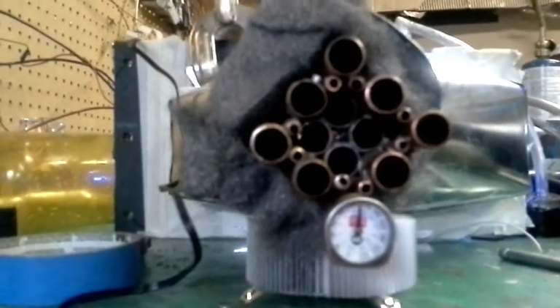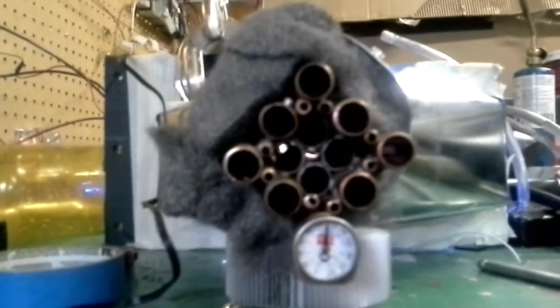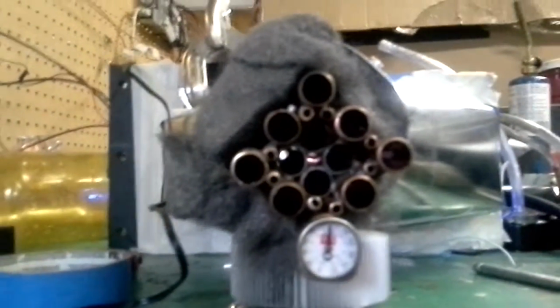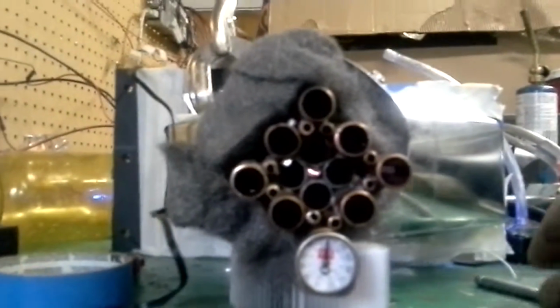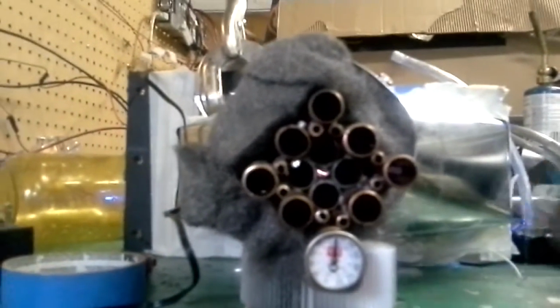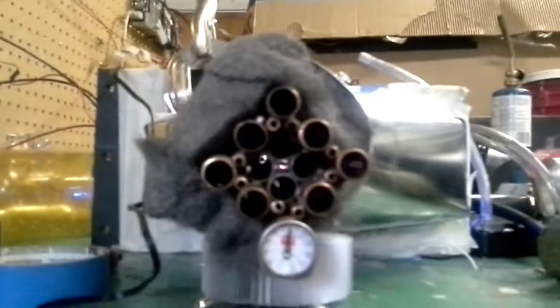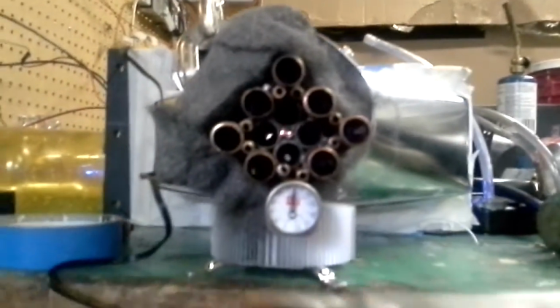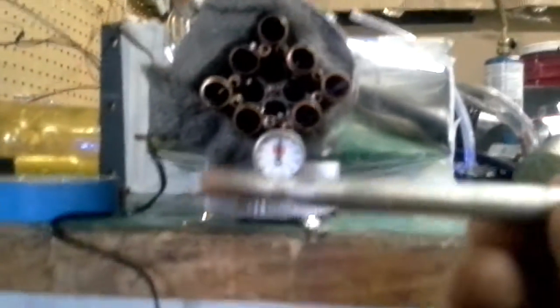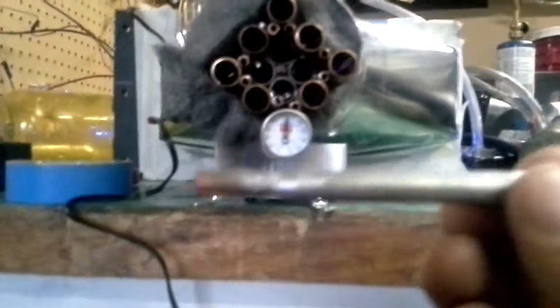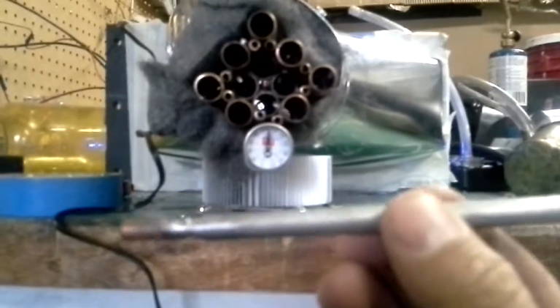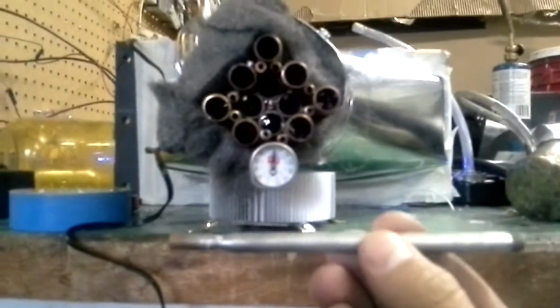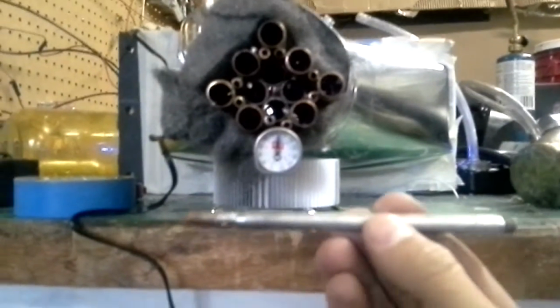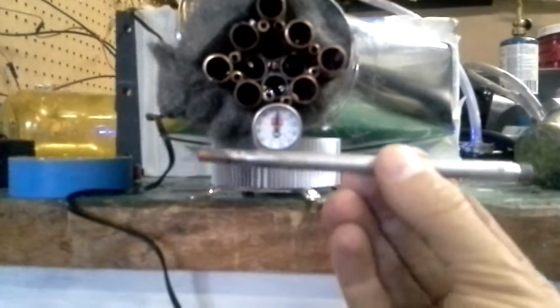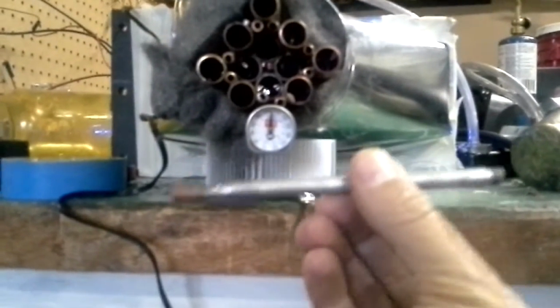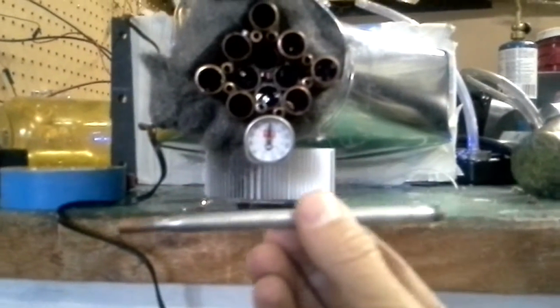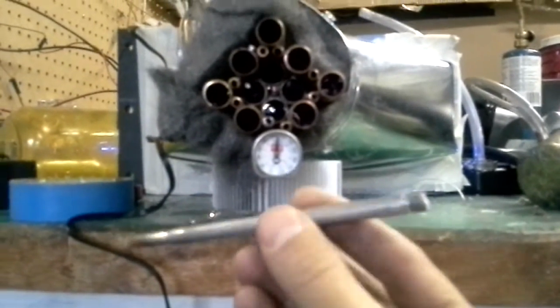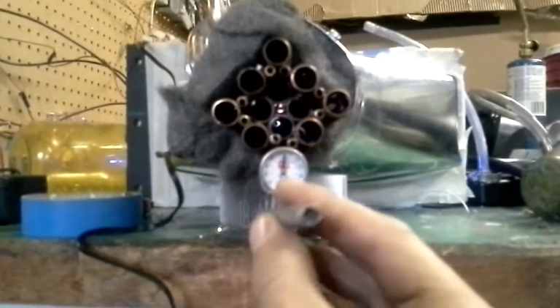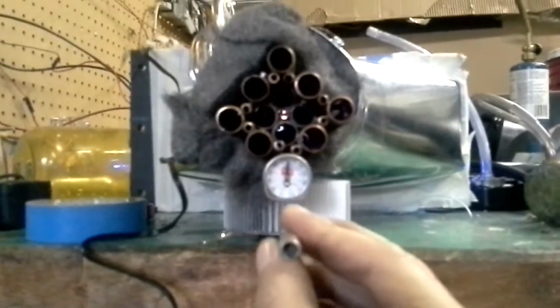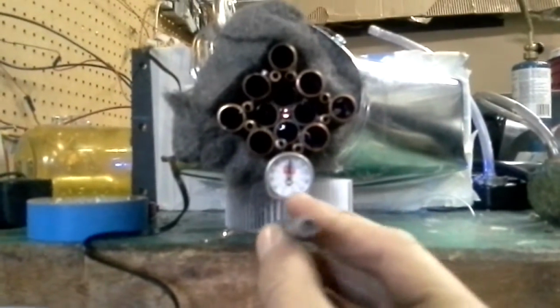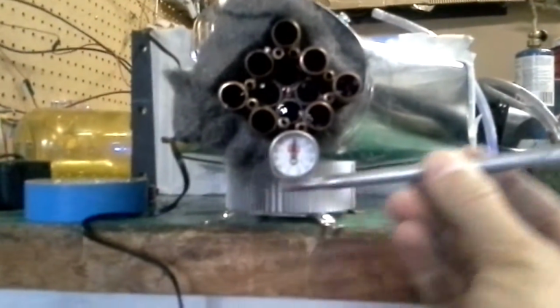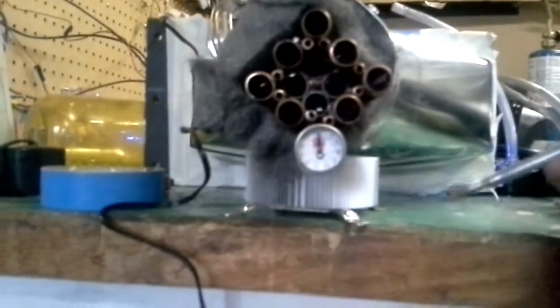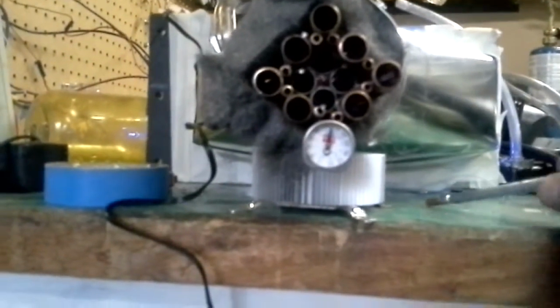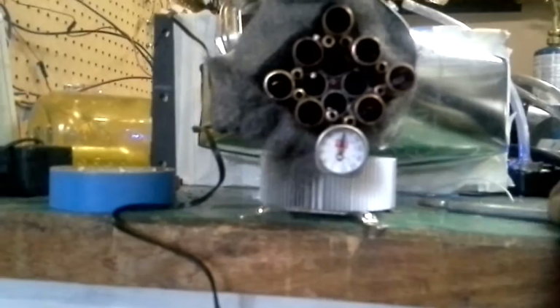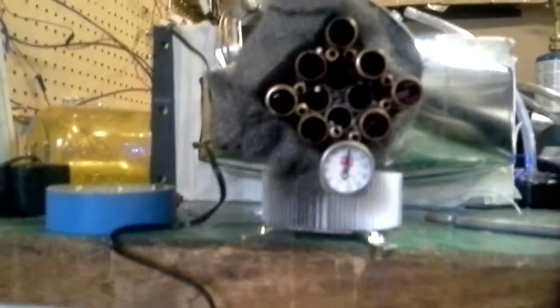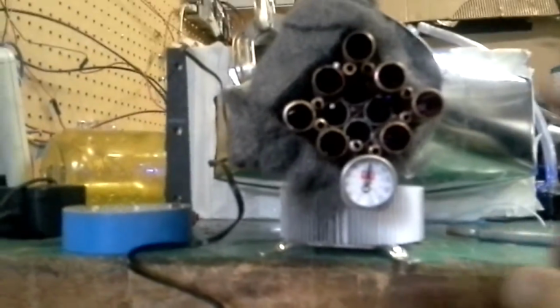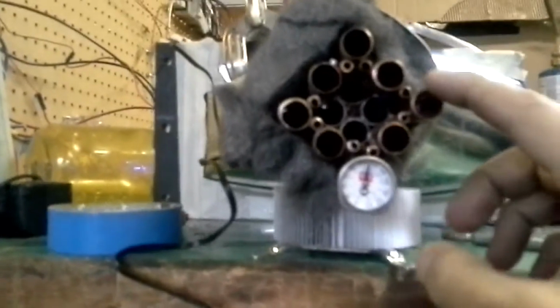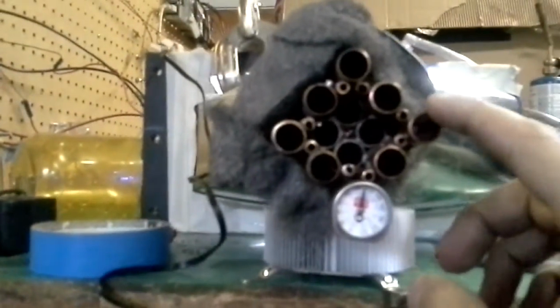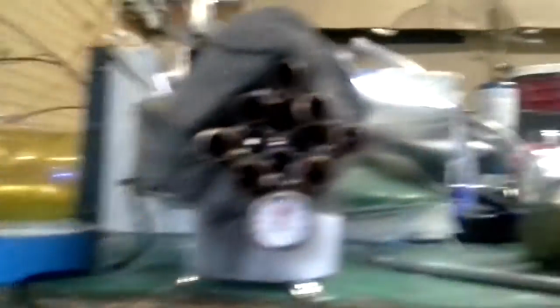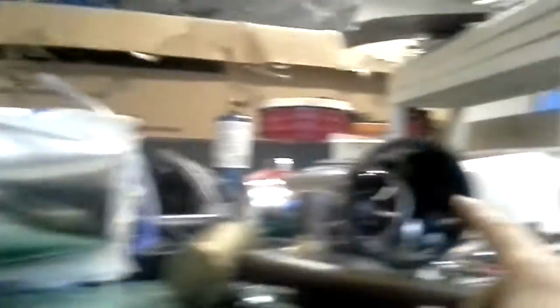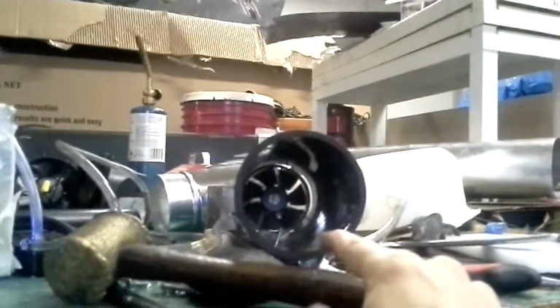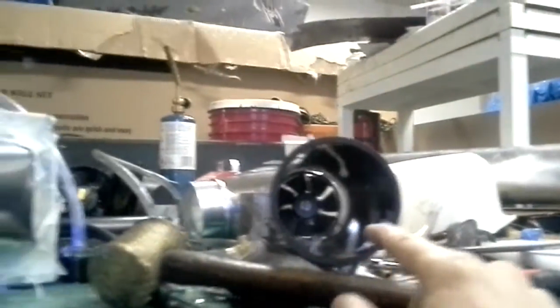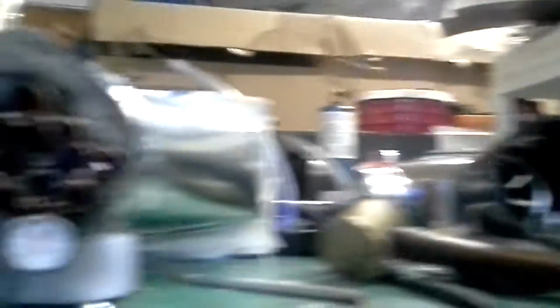I took out my new tip, my new torch, which is a 0.030-inch MIG tip on a little piece of tubing here, and I put it in the array that was in this black plastic tube.